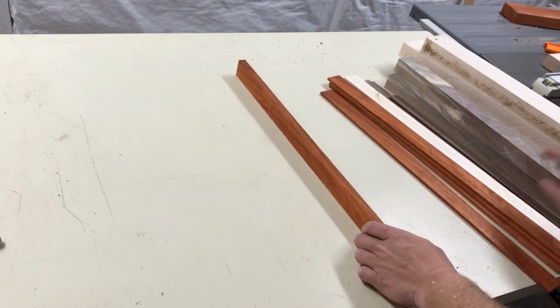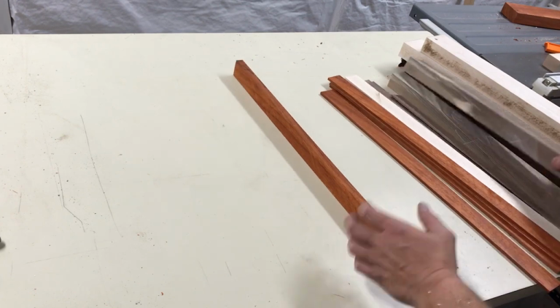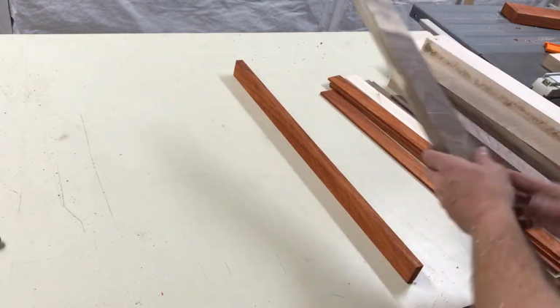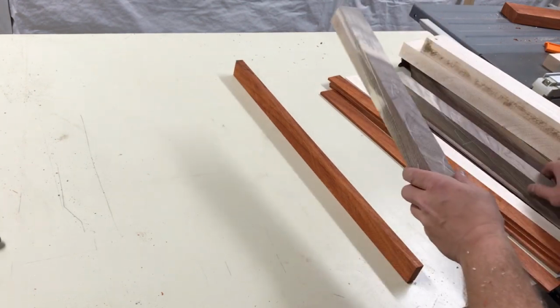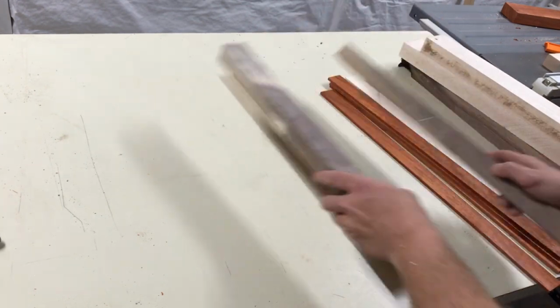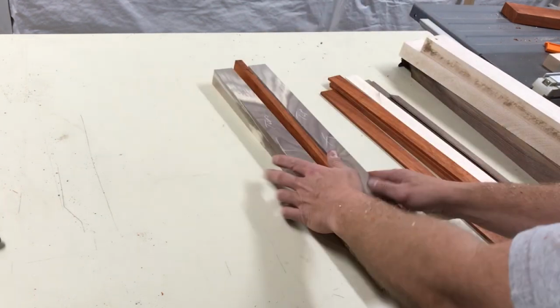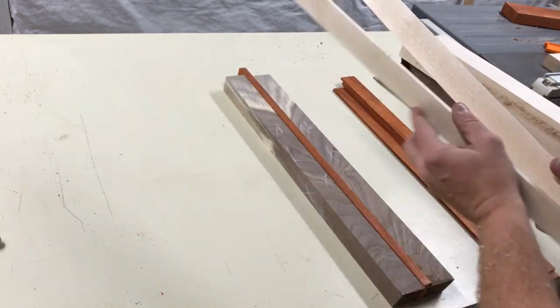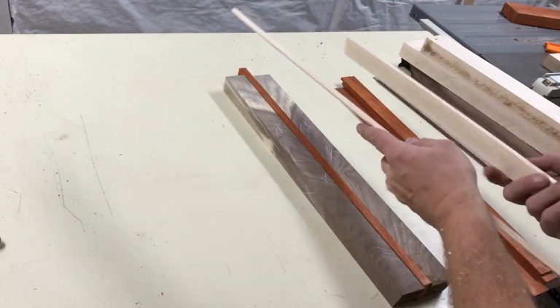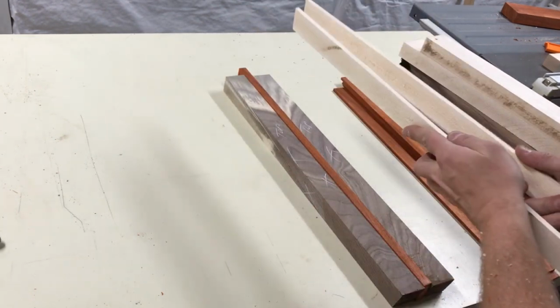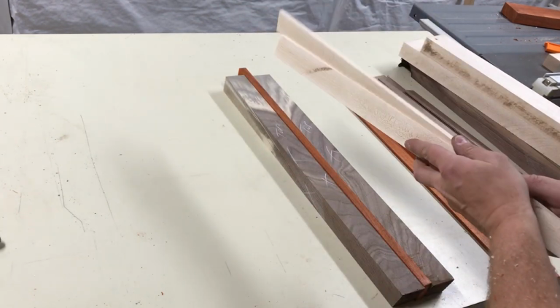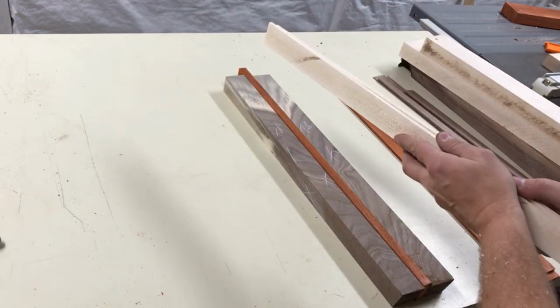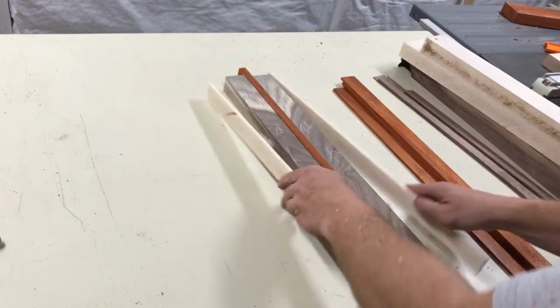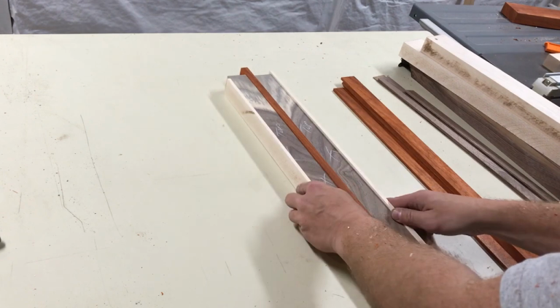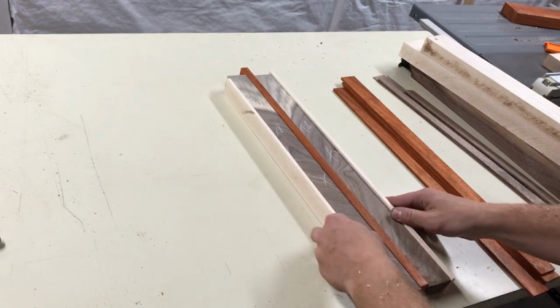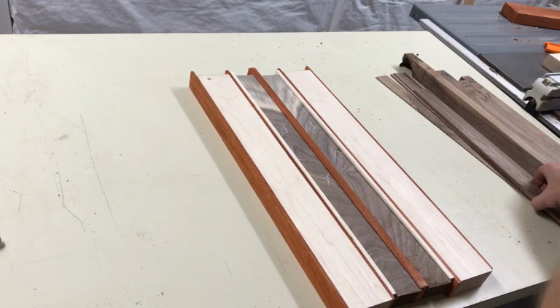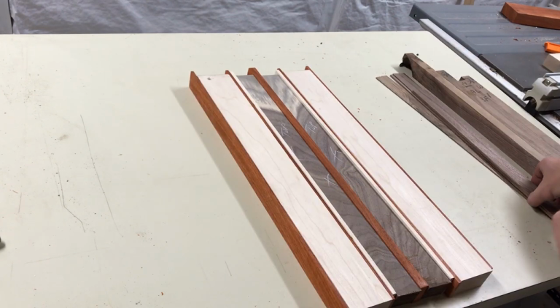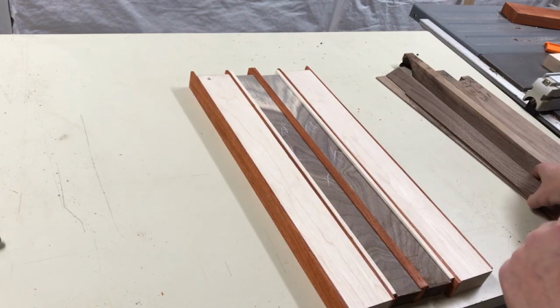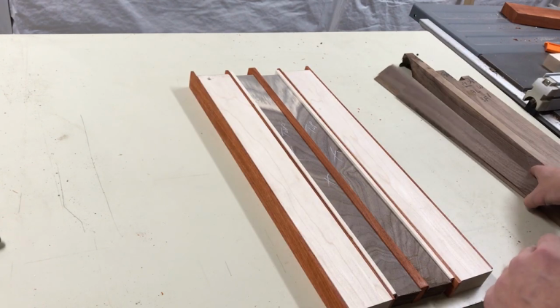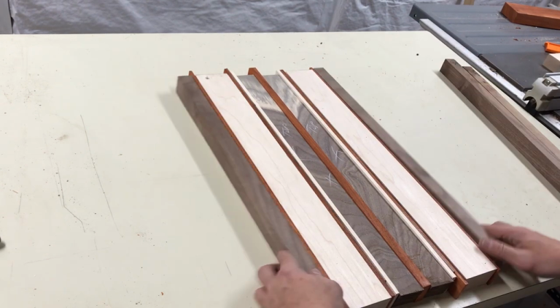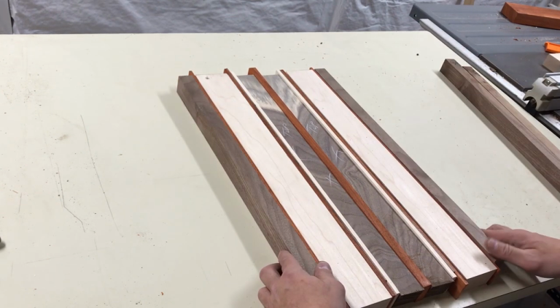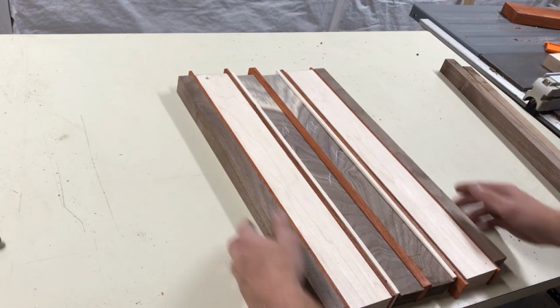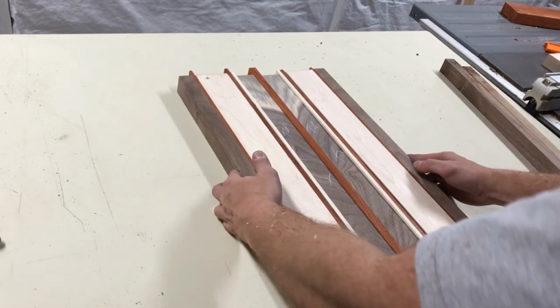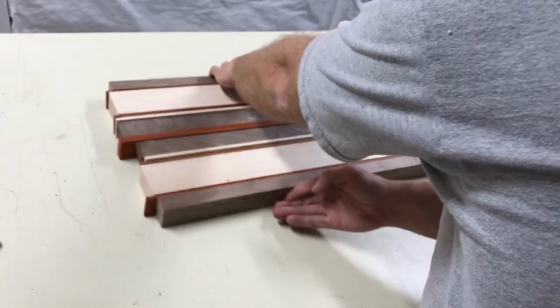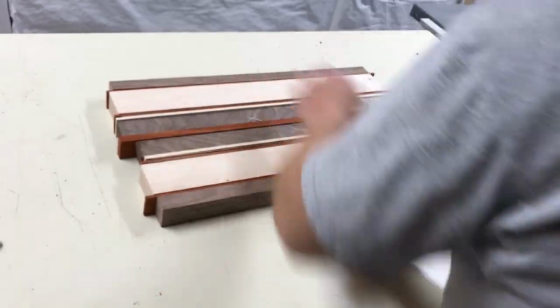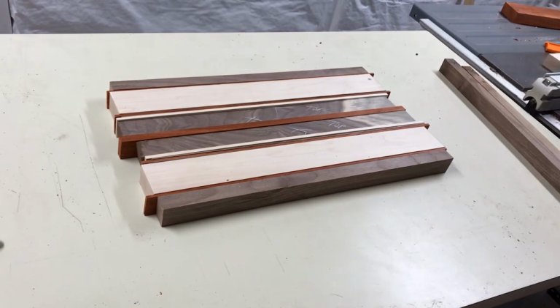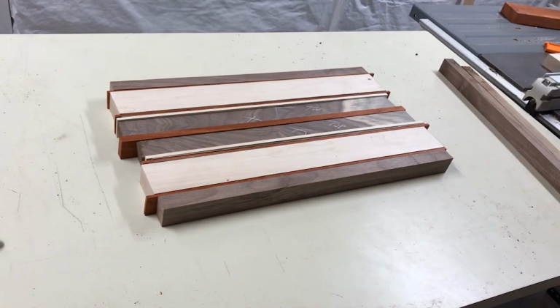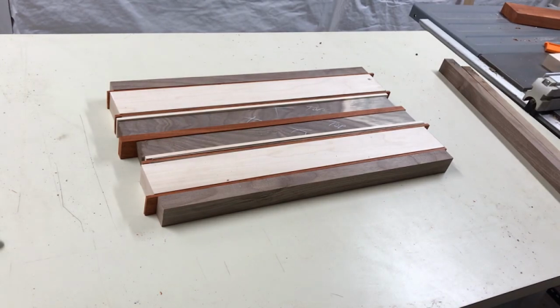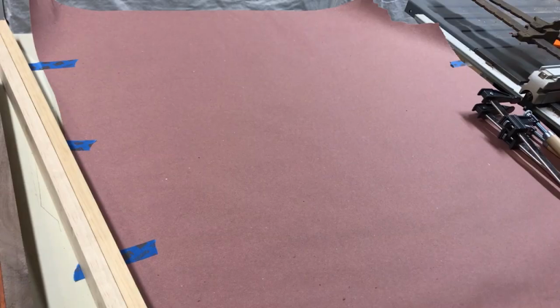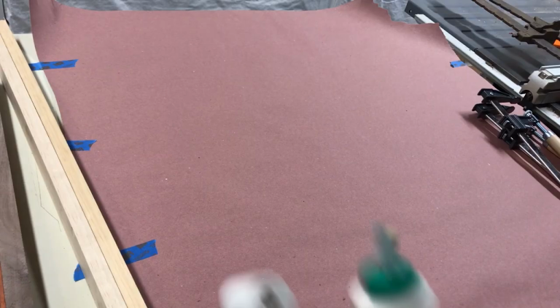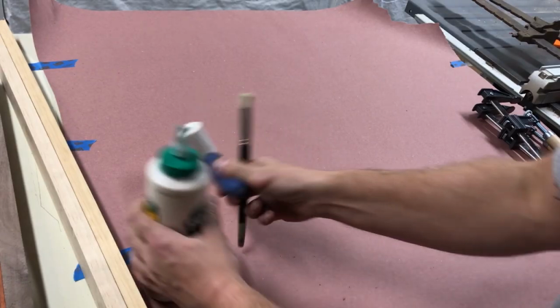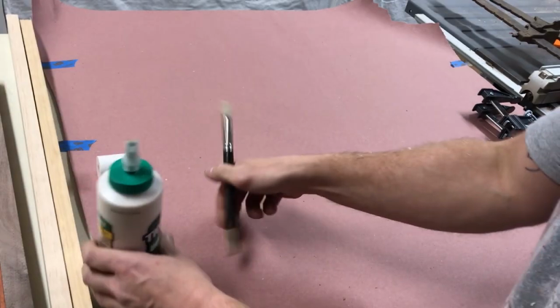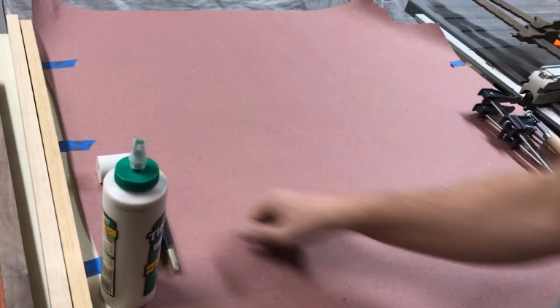The layout was a lot harder than I thought it would be. I kept struggling between do I do walnut on the outside, do I do maple on the outside, going back and forth. But at the end of the day, I think I came up with a pretty cool design.